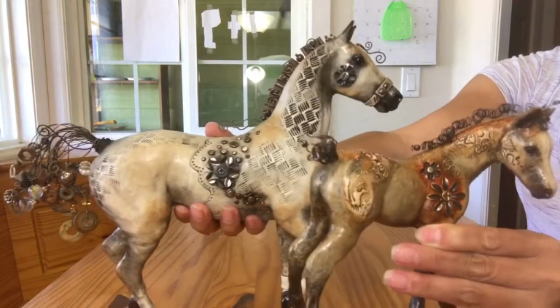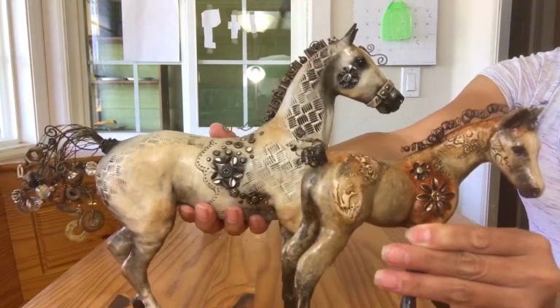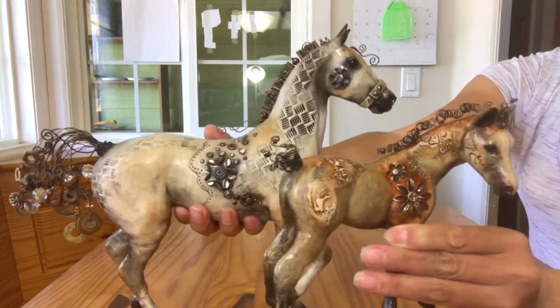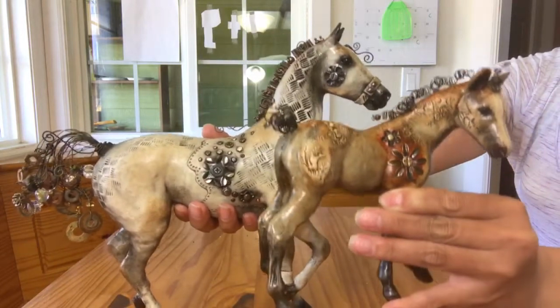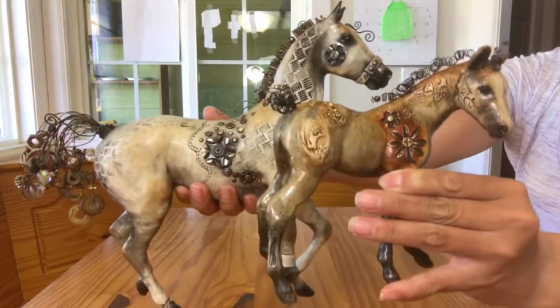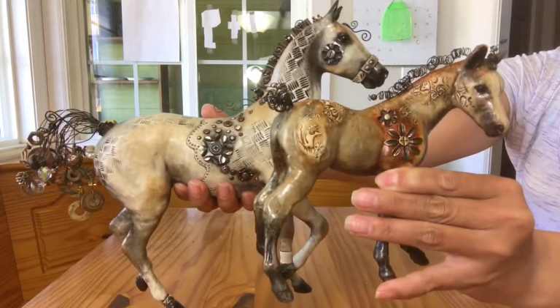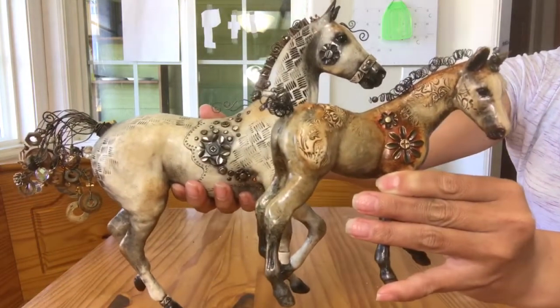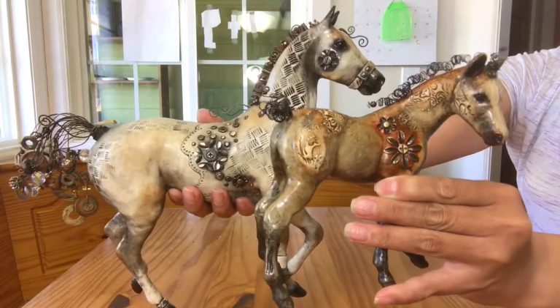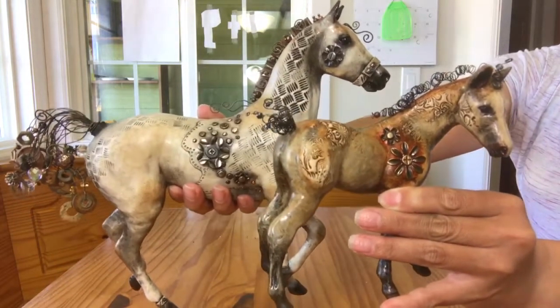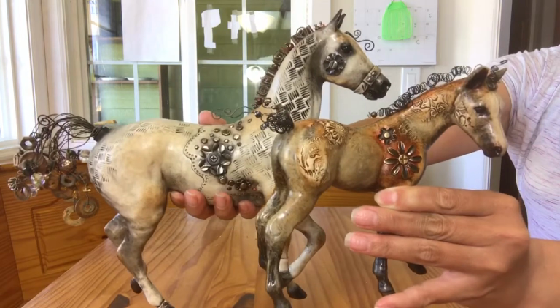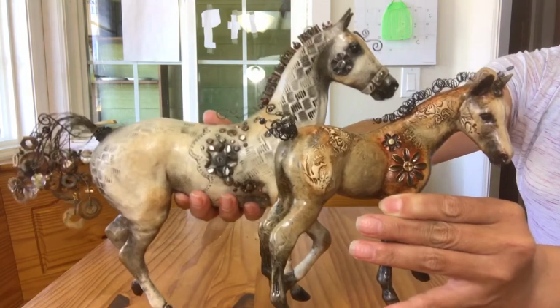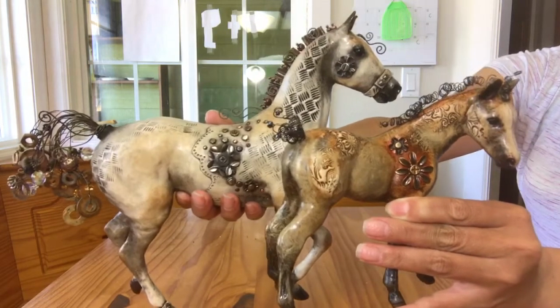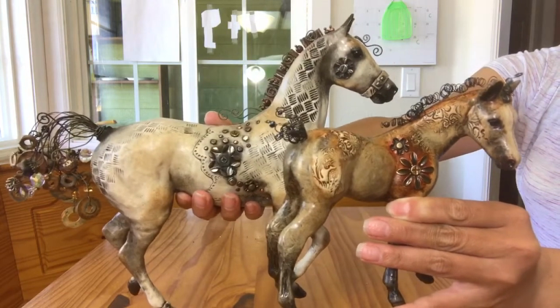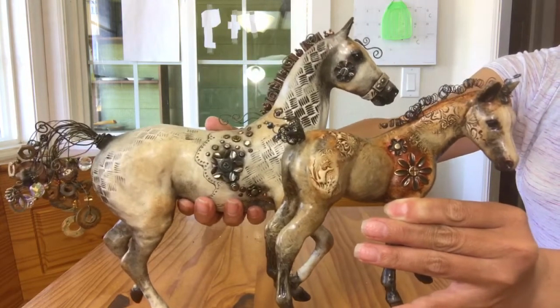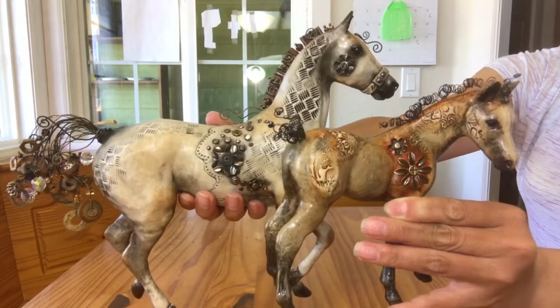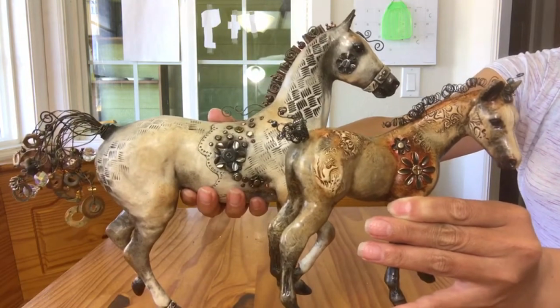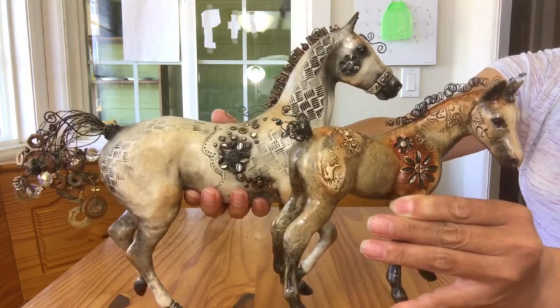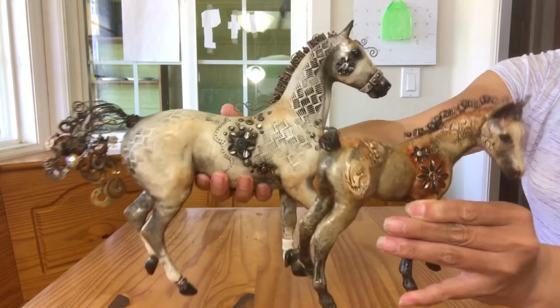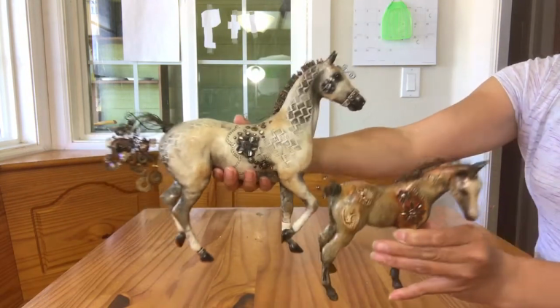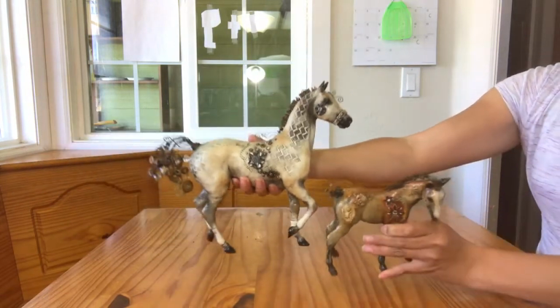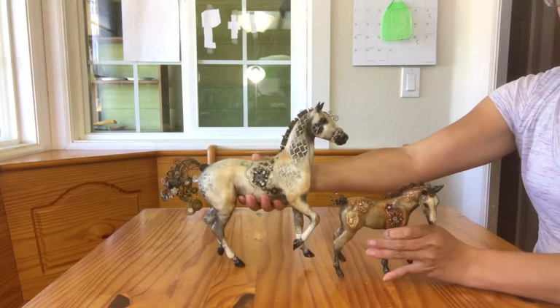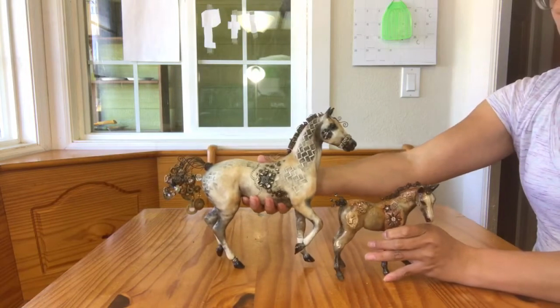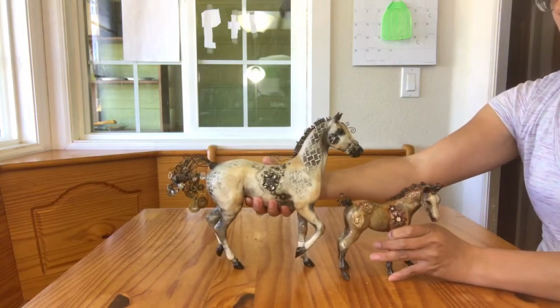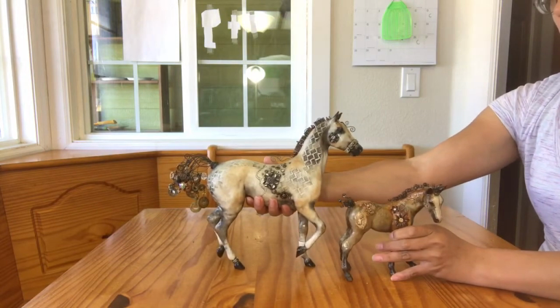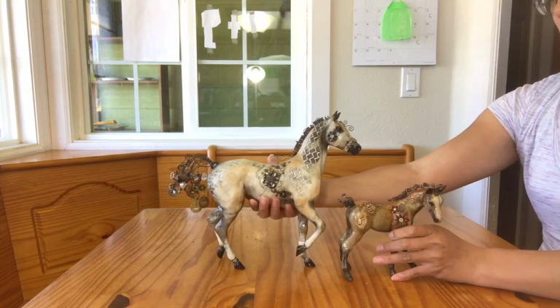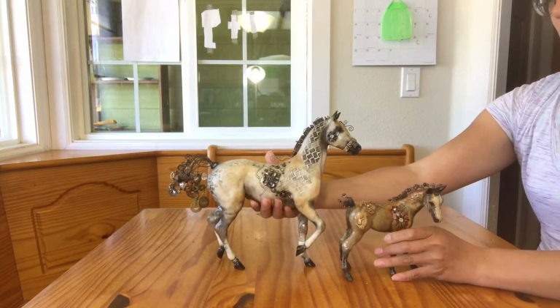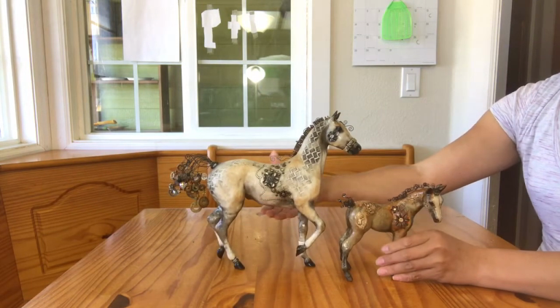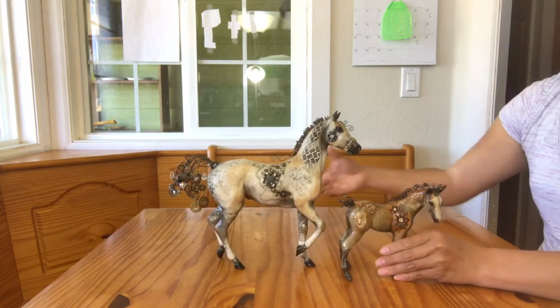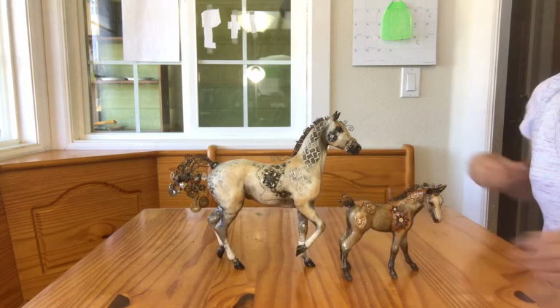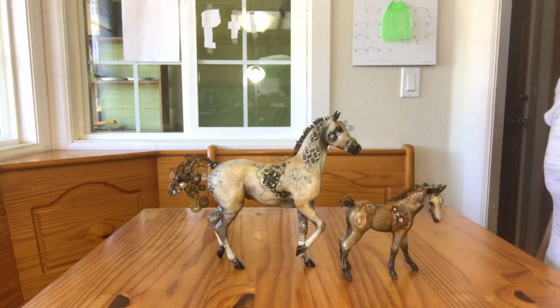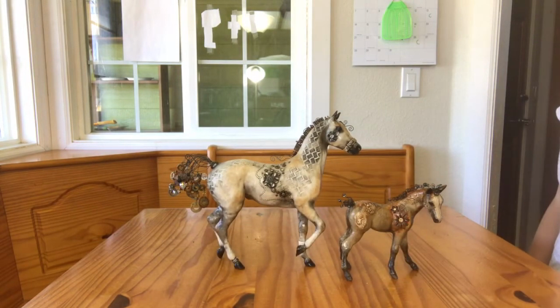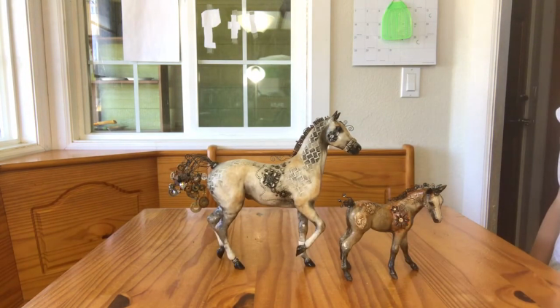So thank you, Elaine. These horses will be in with my personal show horses inside my custom show cabinet. Thanks for watching.